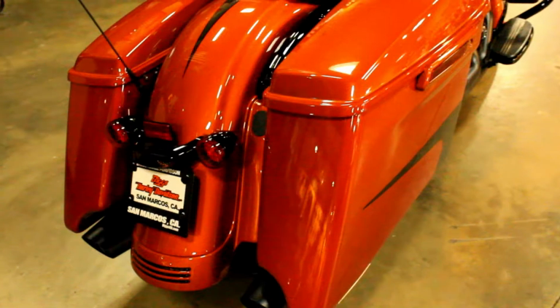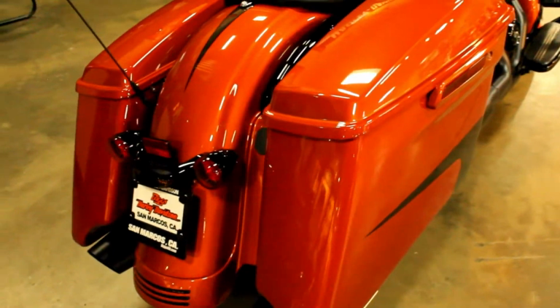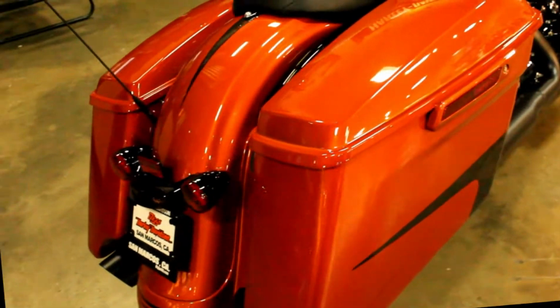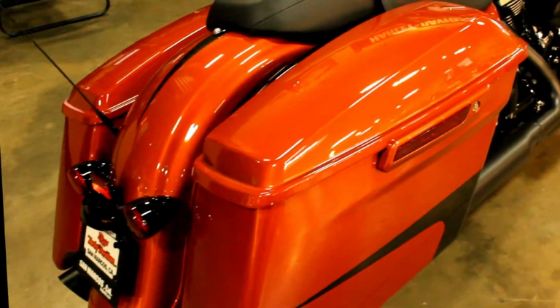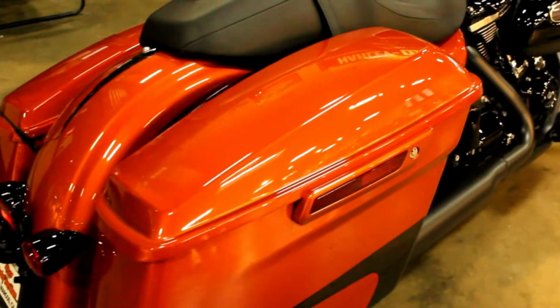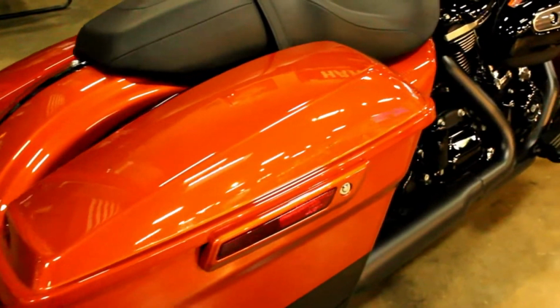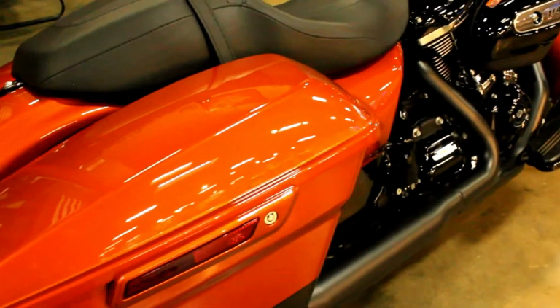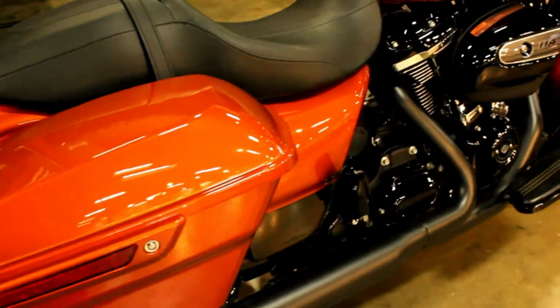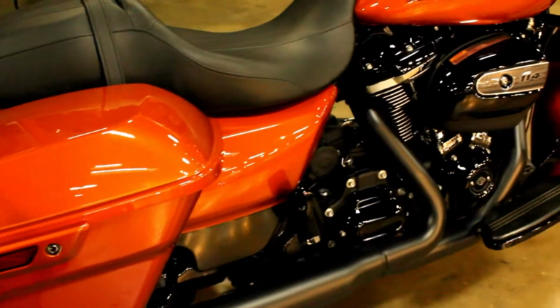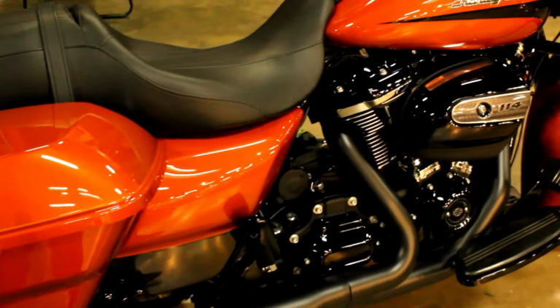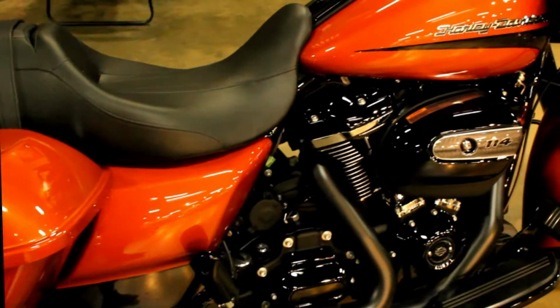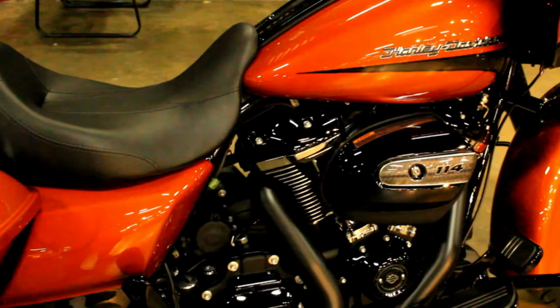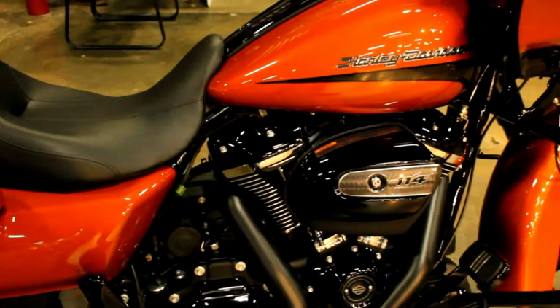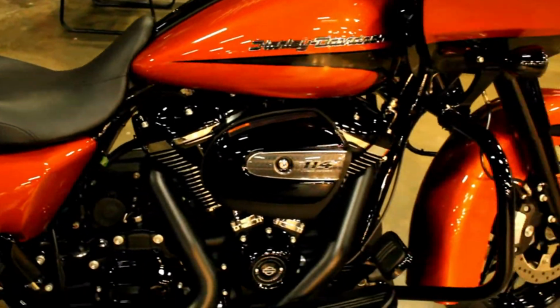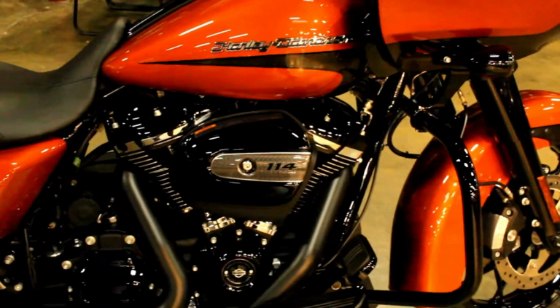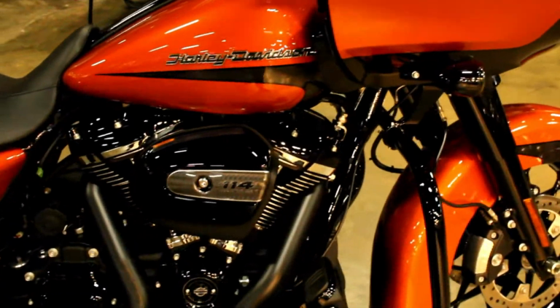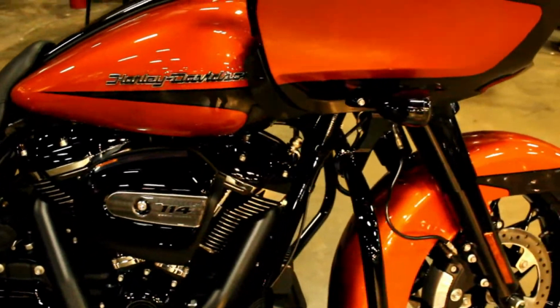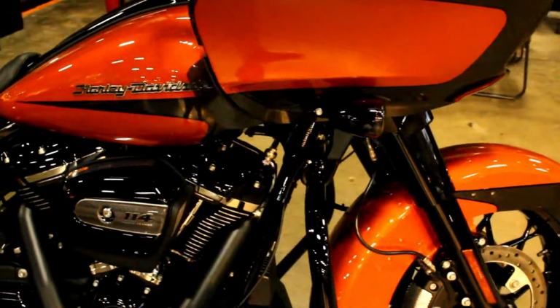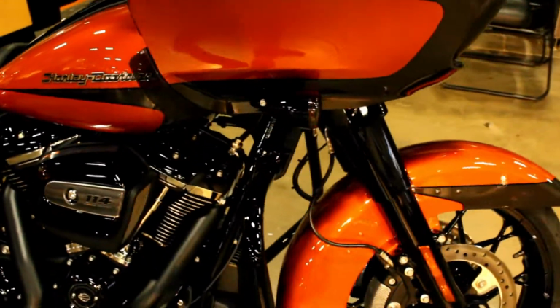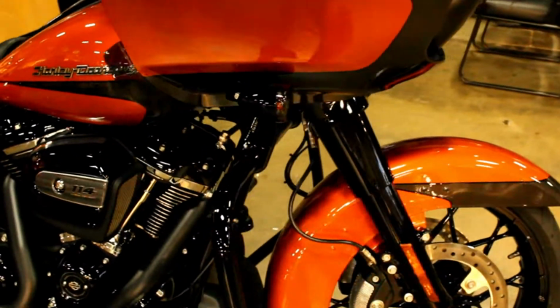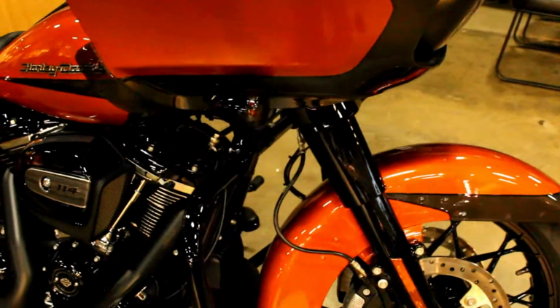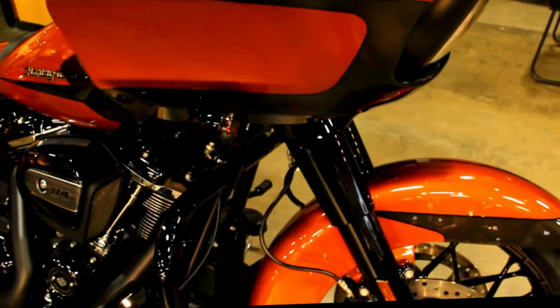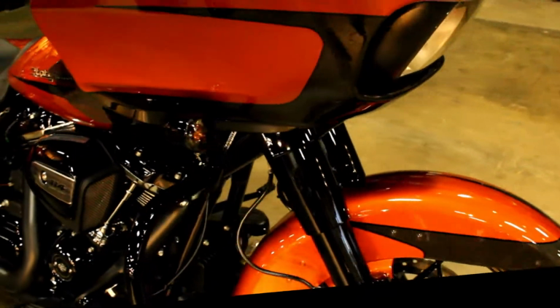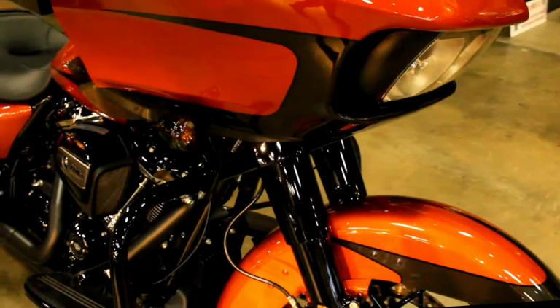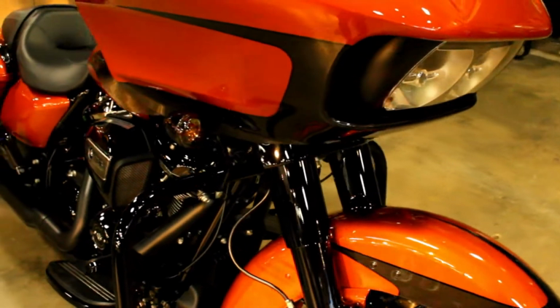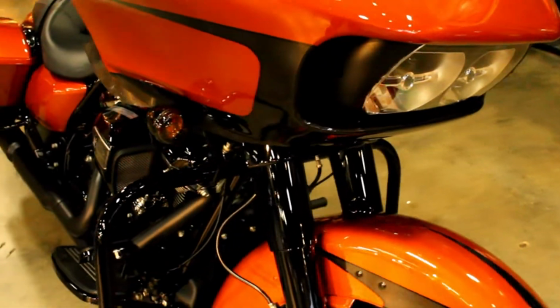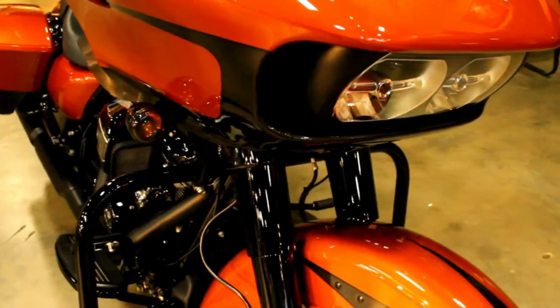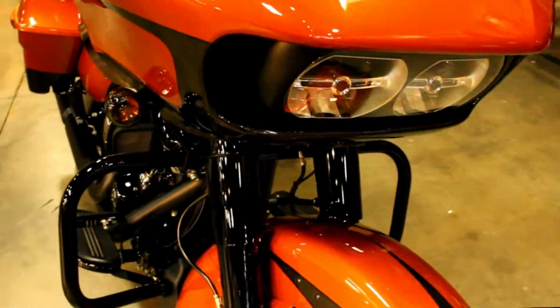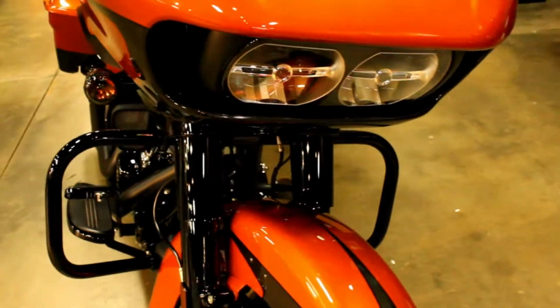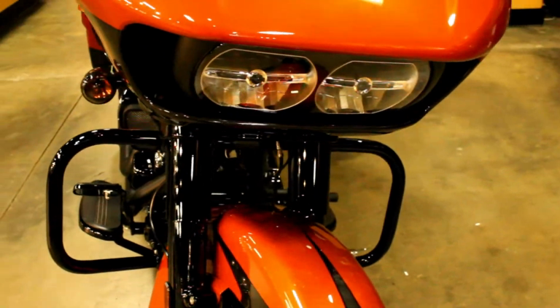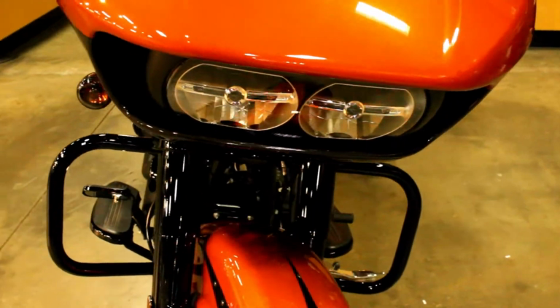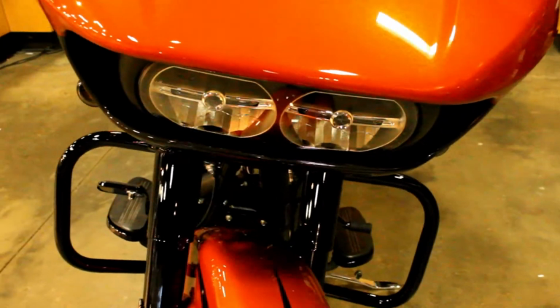Here at Biggs Harley-Davidson we have a 2020 Road Glide Special in color scorched orange and silver flux, with a 114 cubic inch Milwaukee 8 engine and a 6-speed transmission.